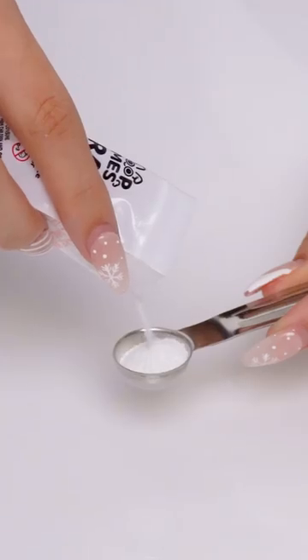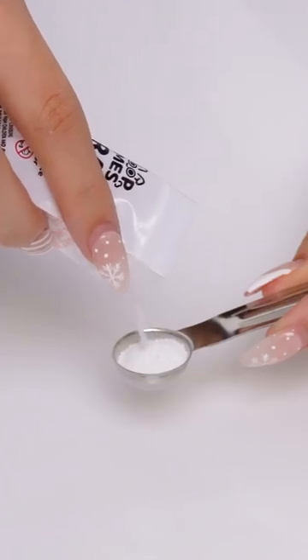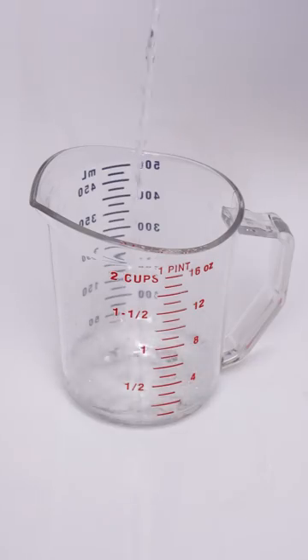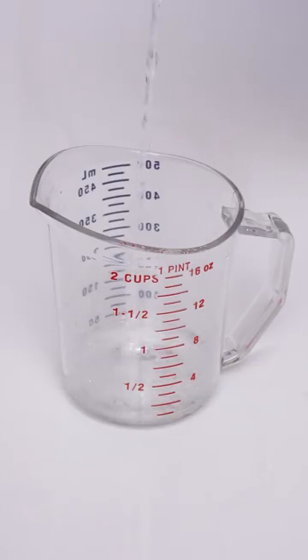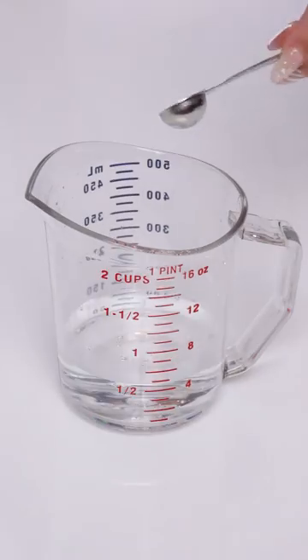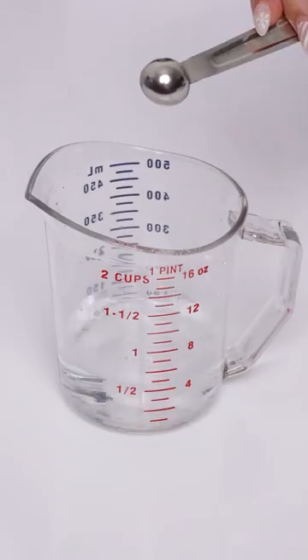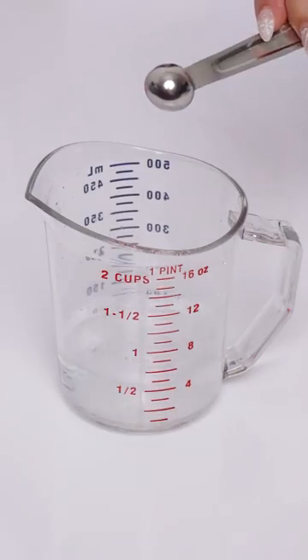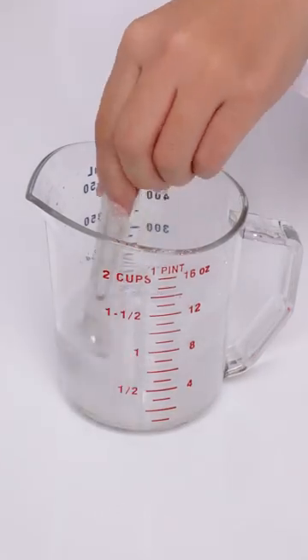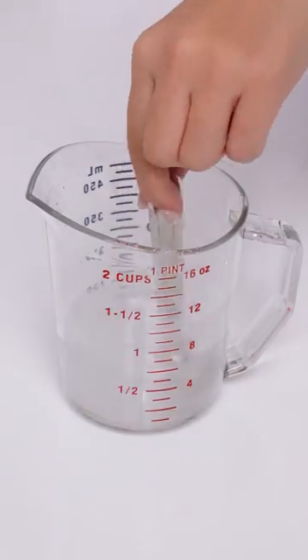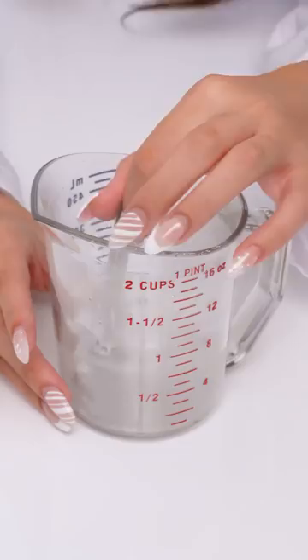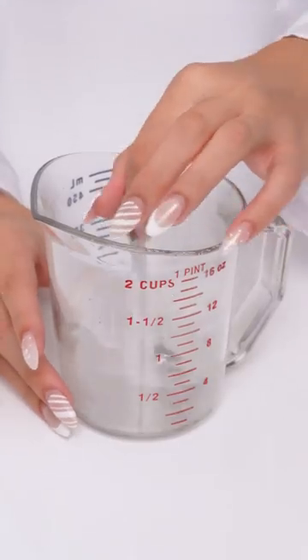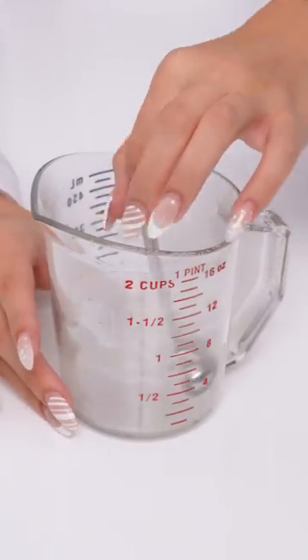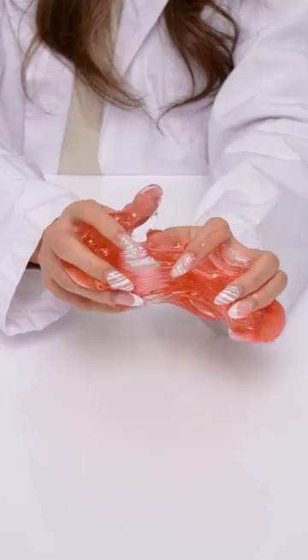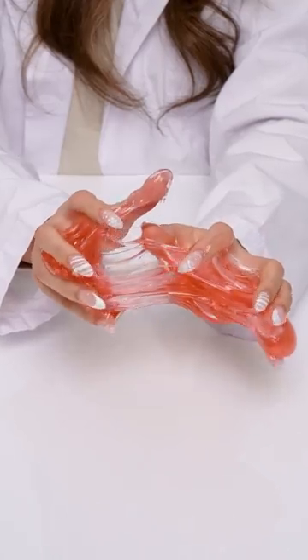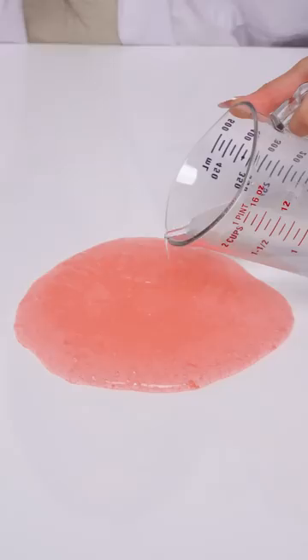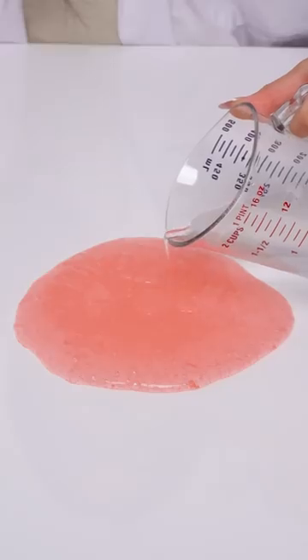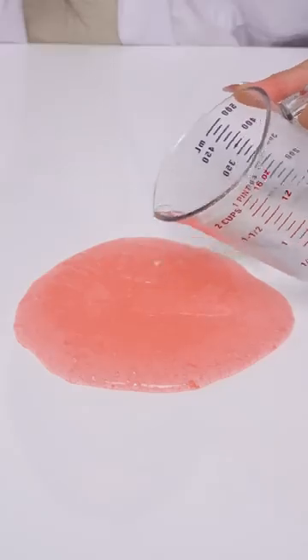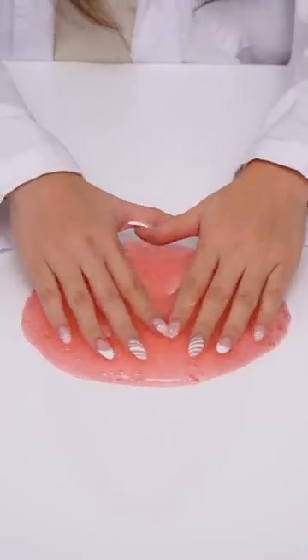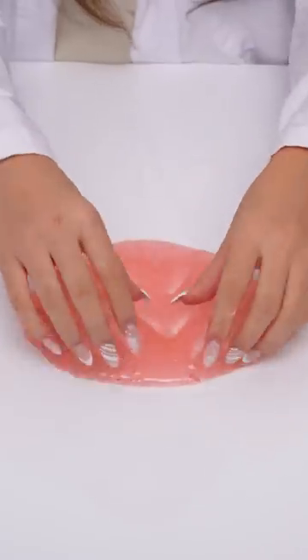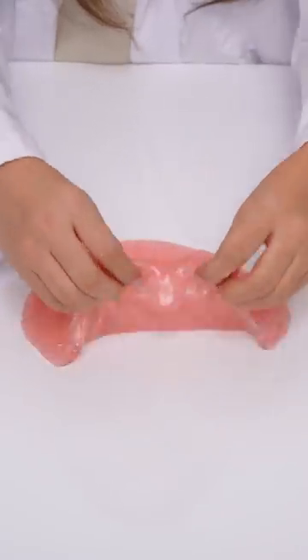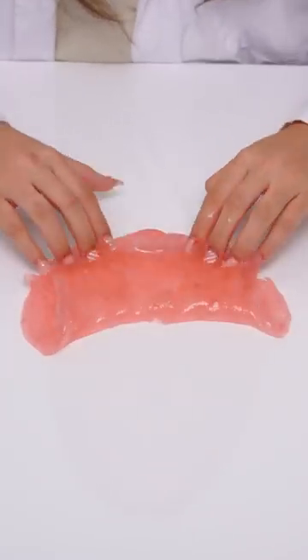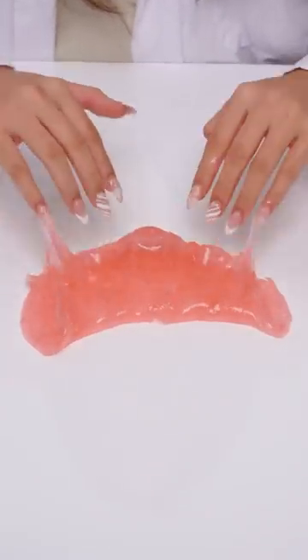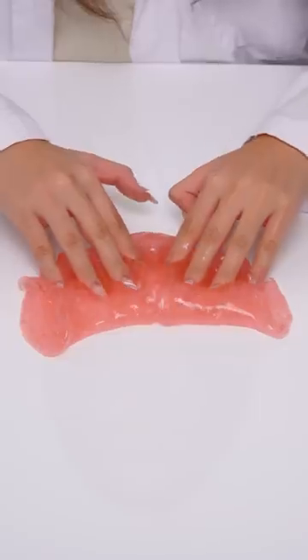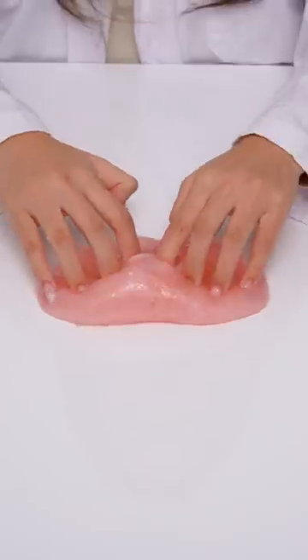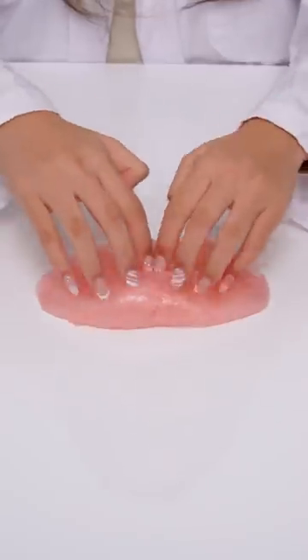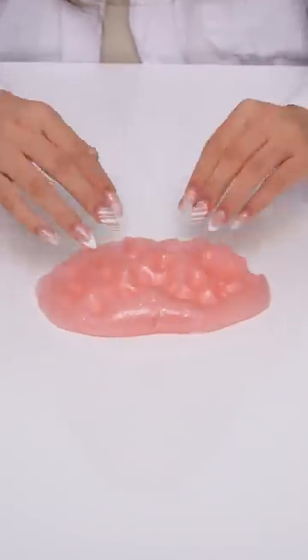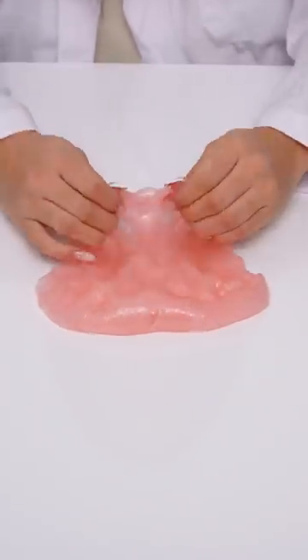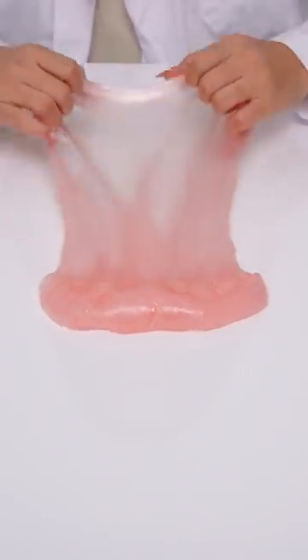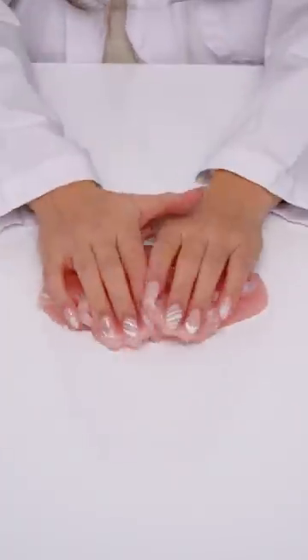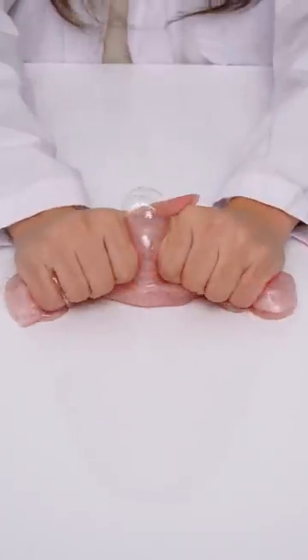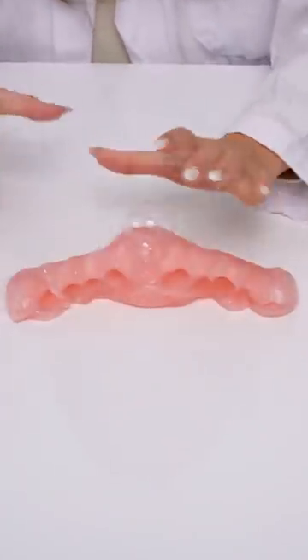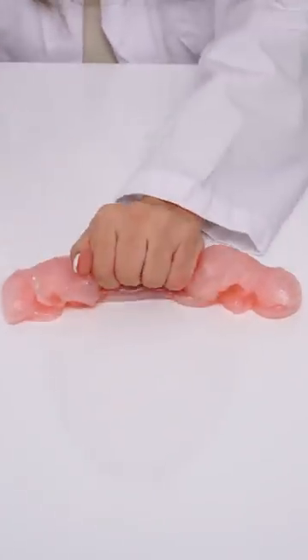First, pour one half teaspoon of borax powder to one half cup of warm water. Mix until the powder is completely dissolved. Now, add small amounts to your sticky slime and knead it together to reactivate. Repeat this process until you reach your desired consistency. Make sure to save the slime activator you've made in a bottle so you can use it again.